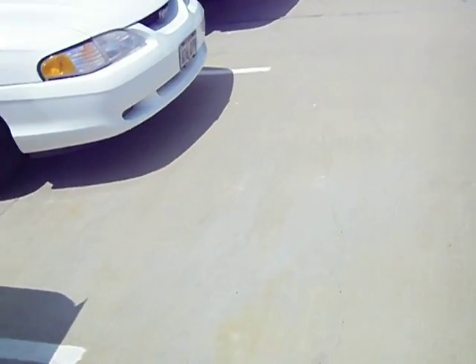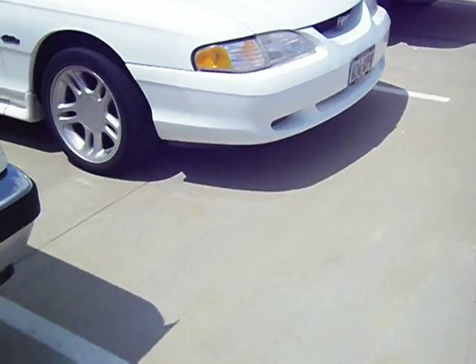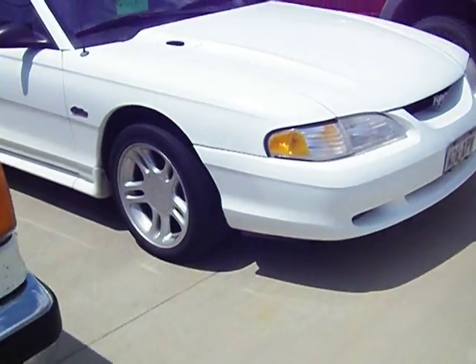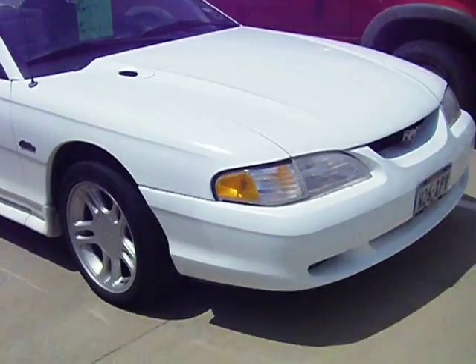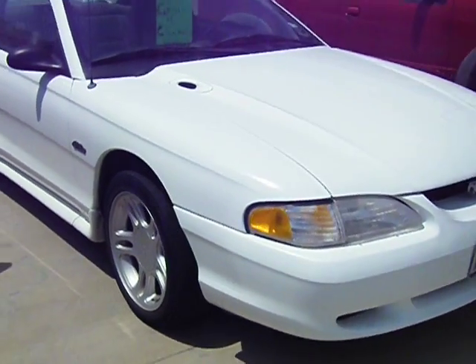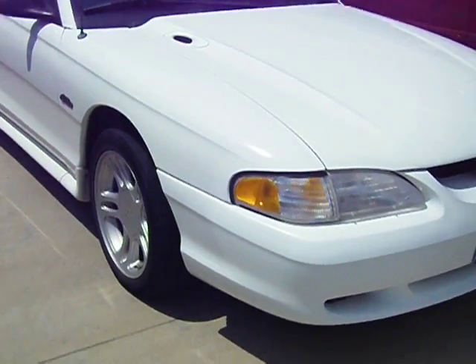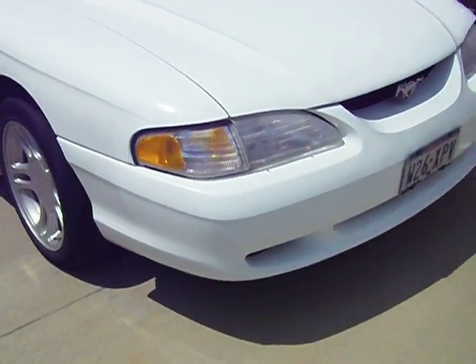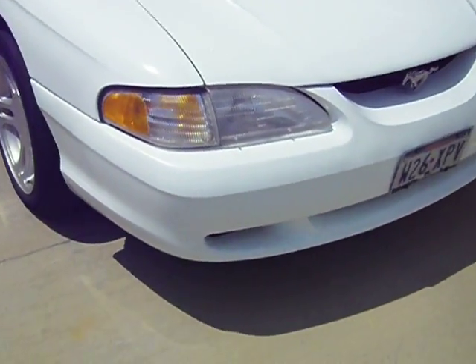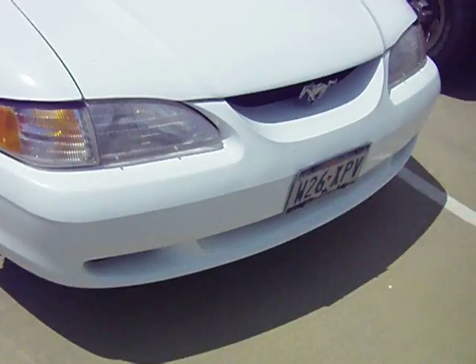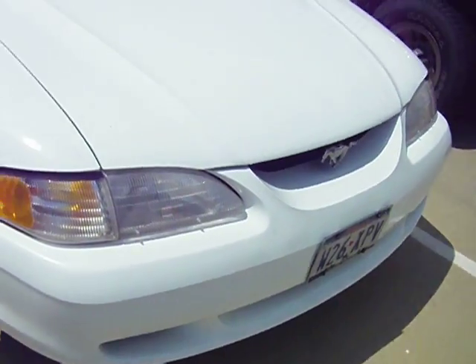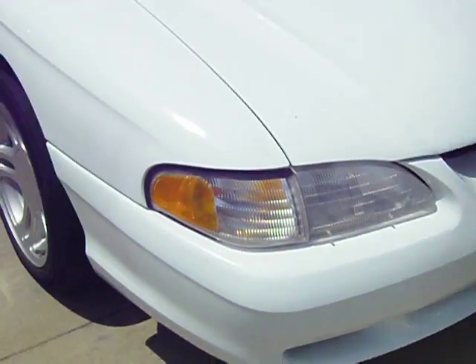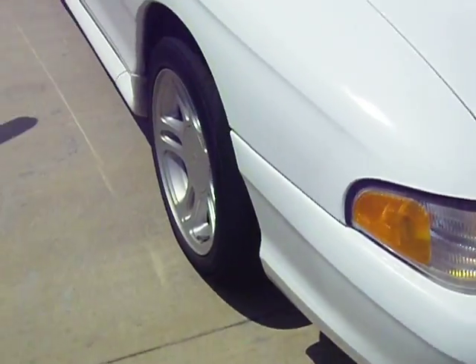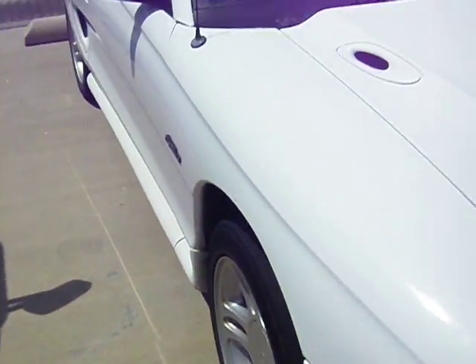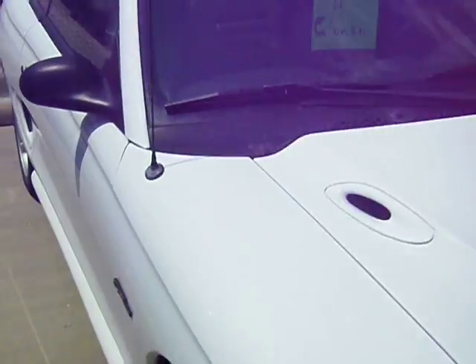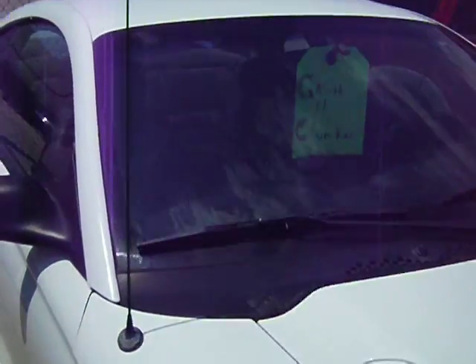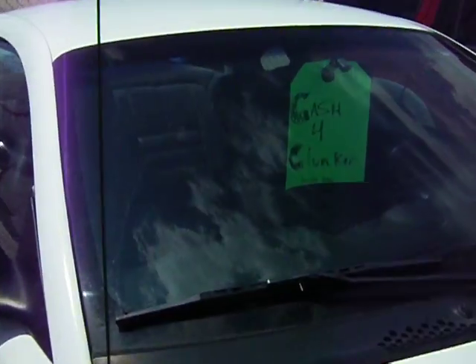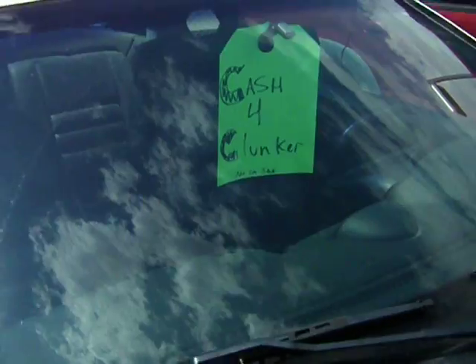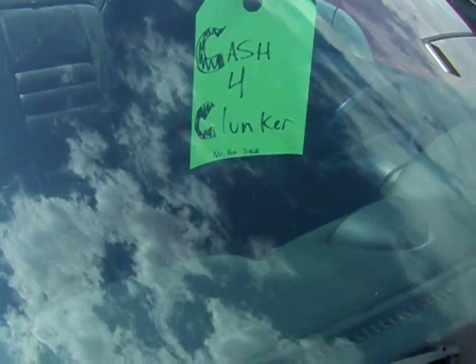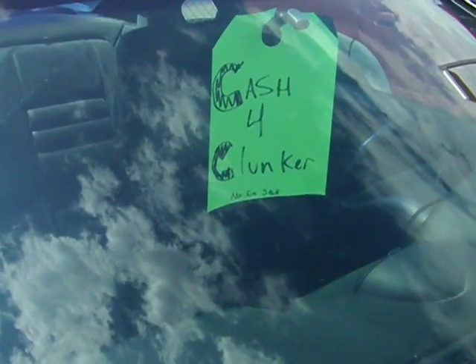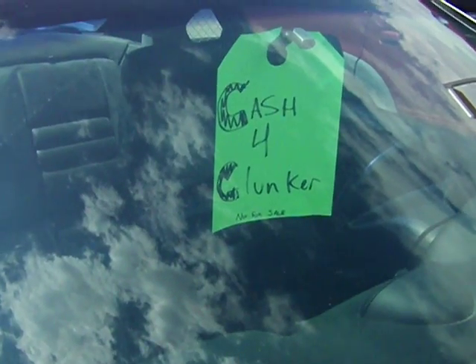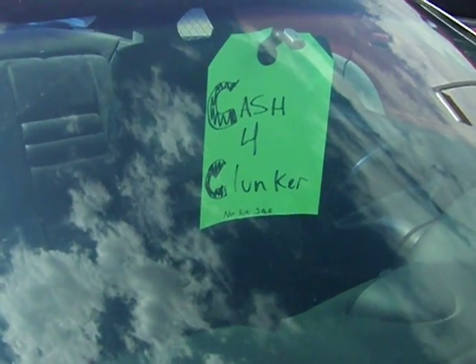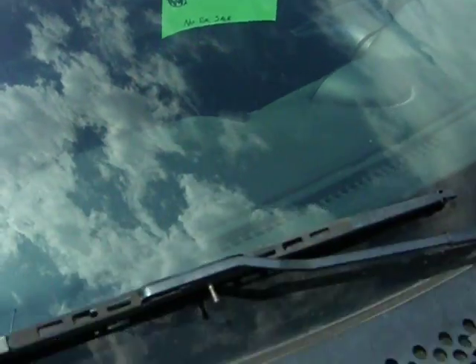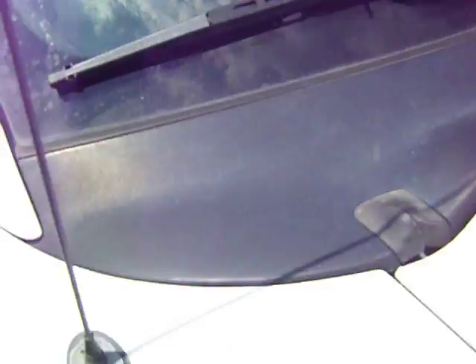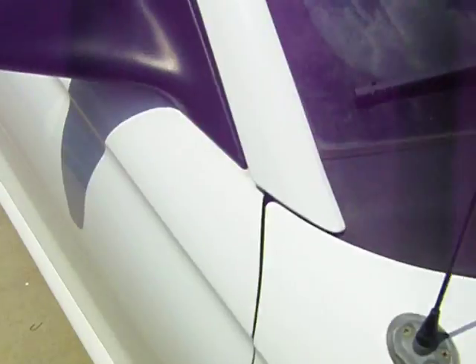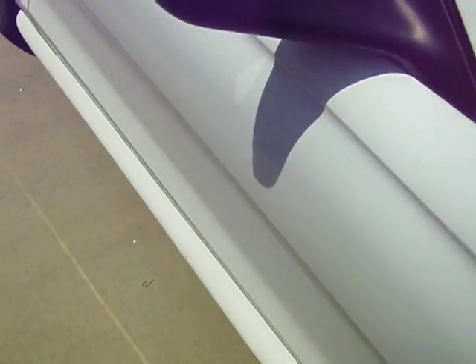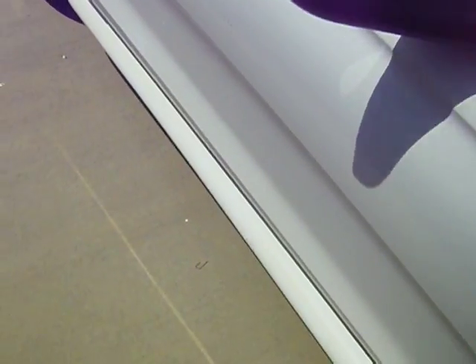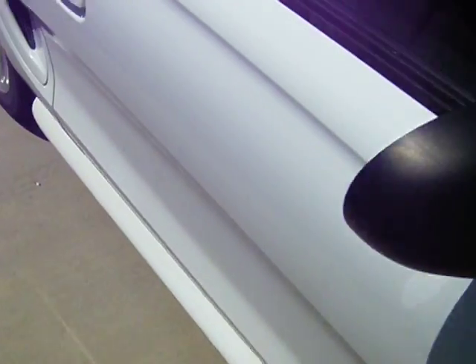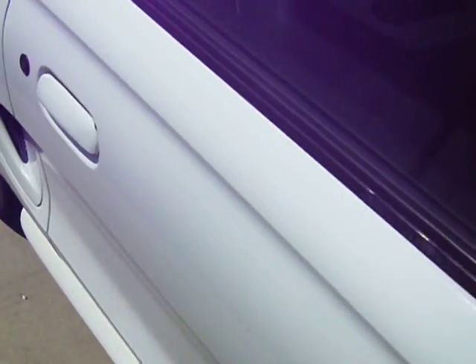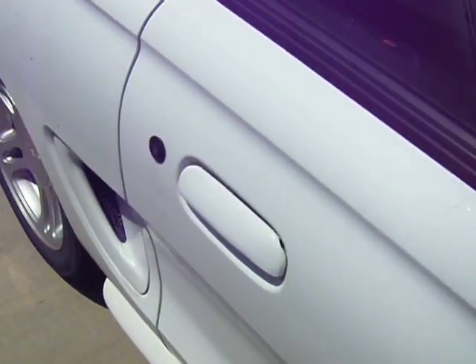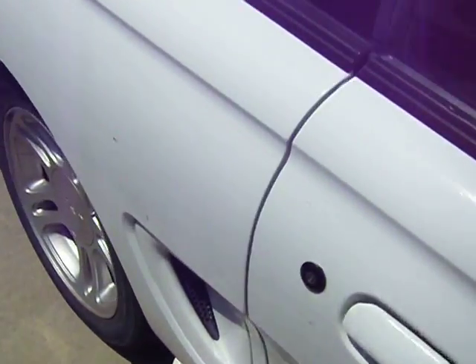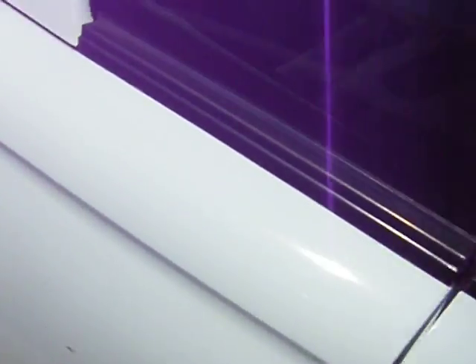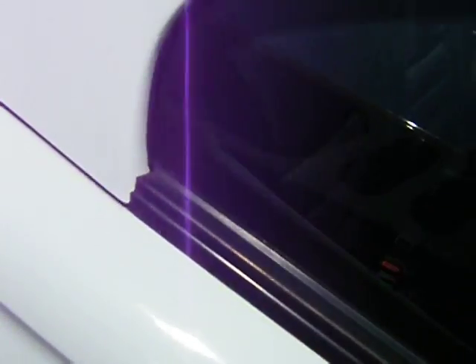I'm doing a video especially for this car right here. This is a Cash for Clunker — right there. Cash for Clunker. Do not sell. This is a nice, pretty white Mustang.